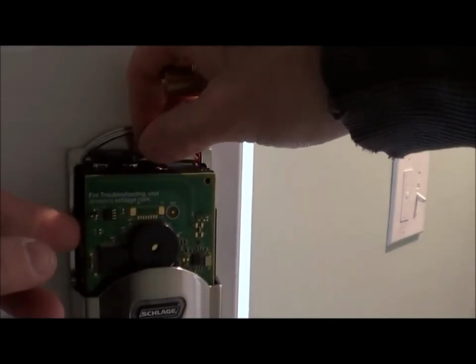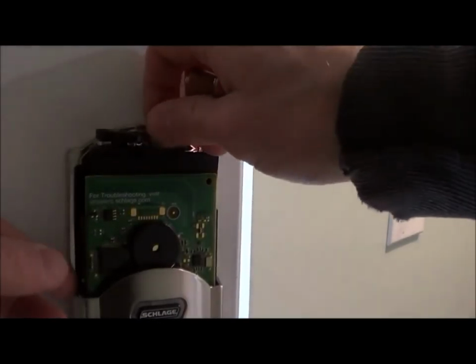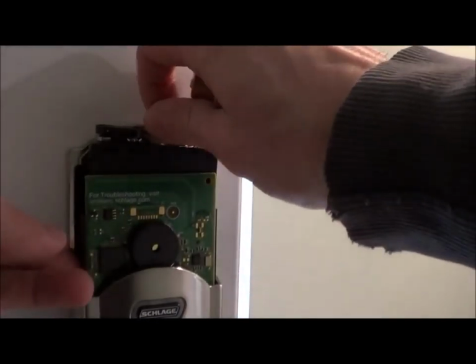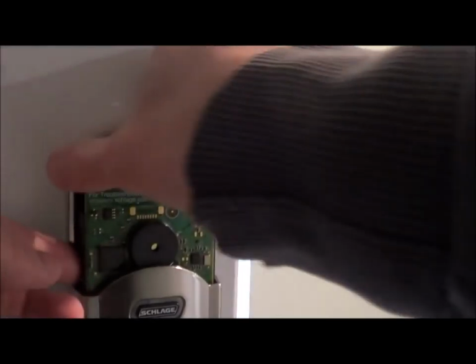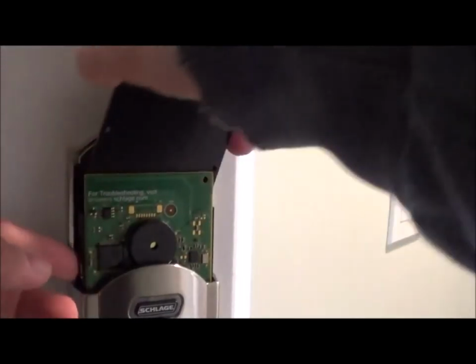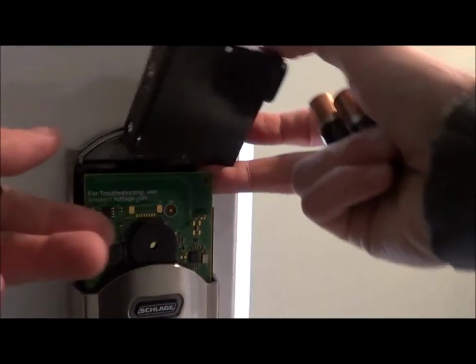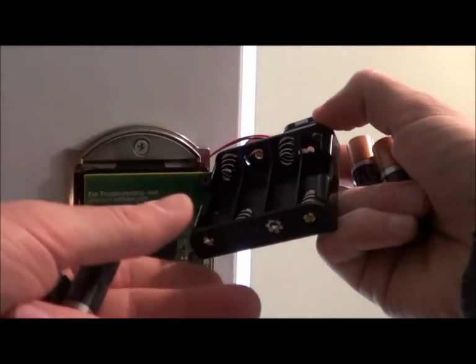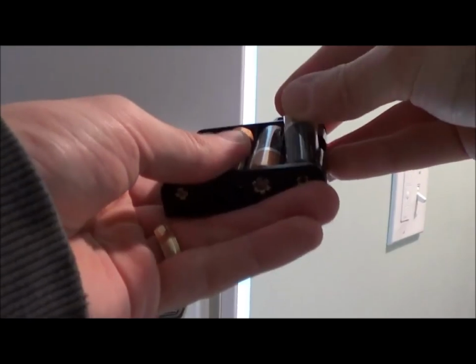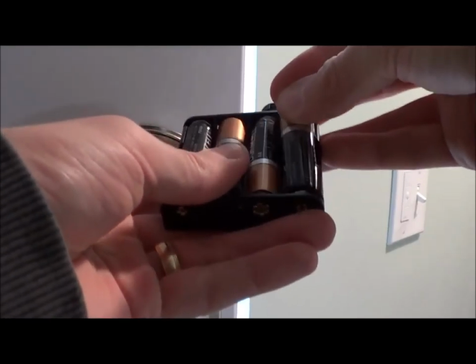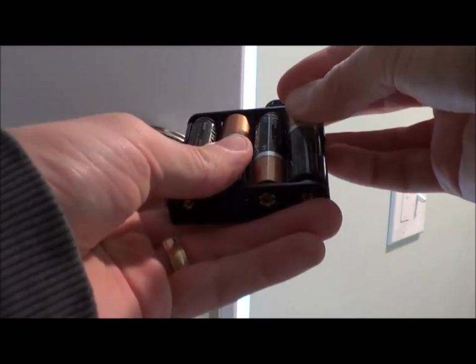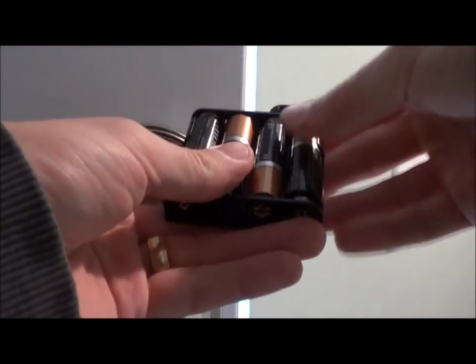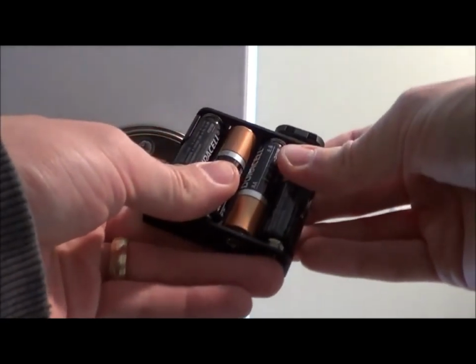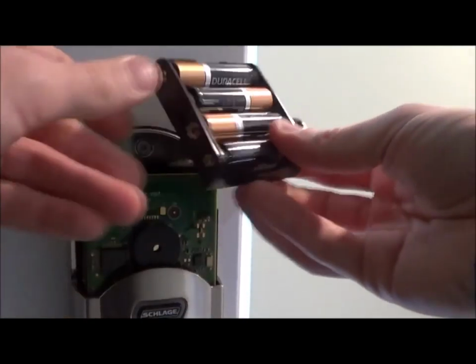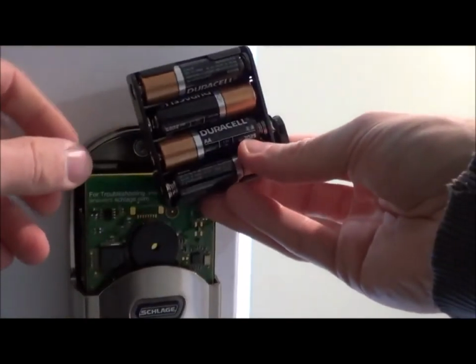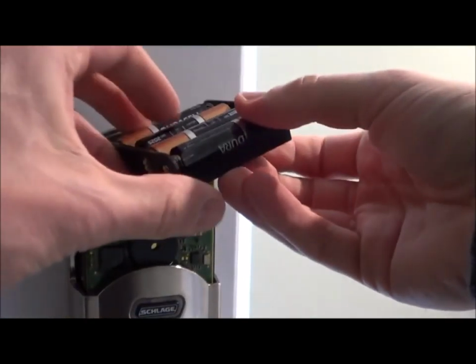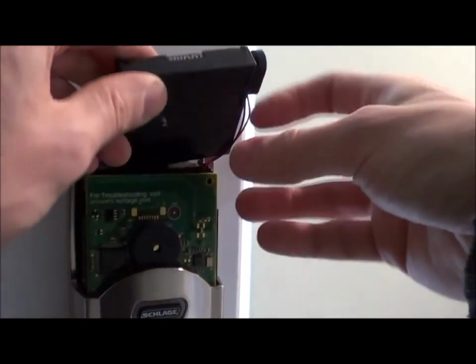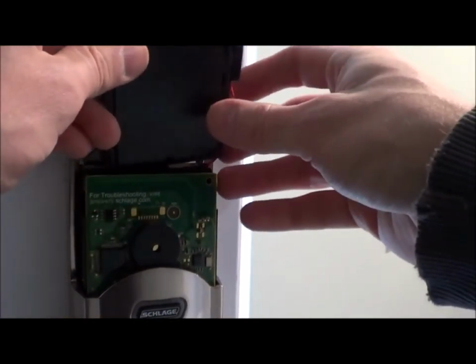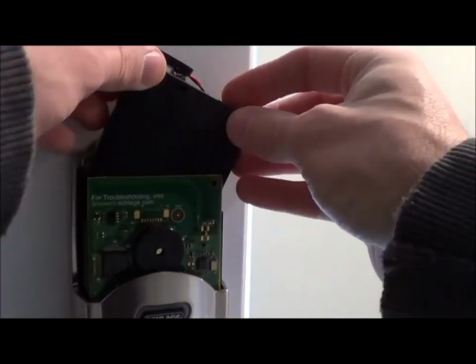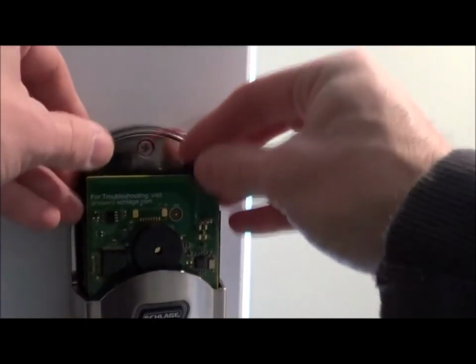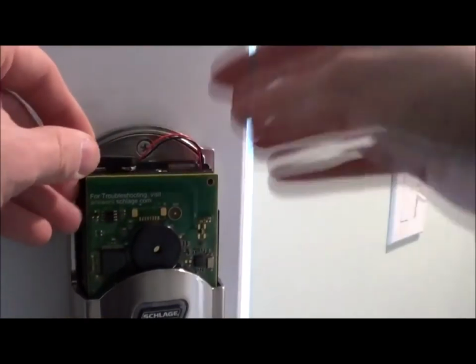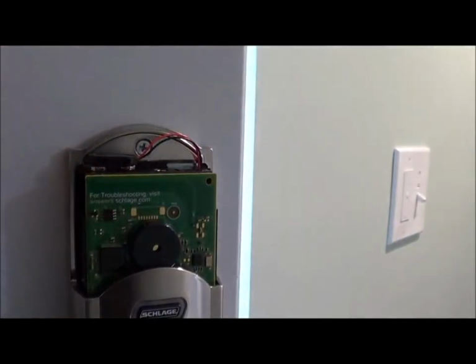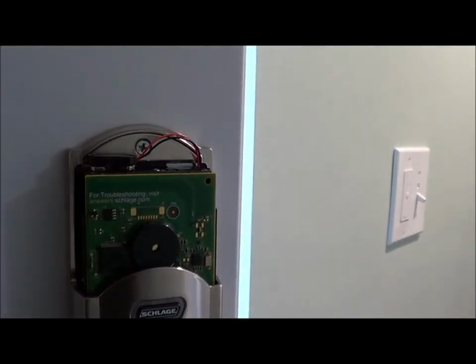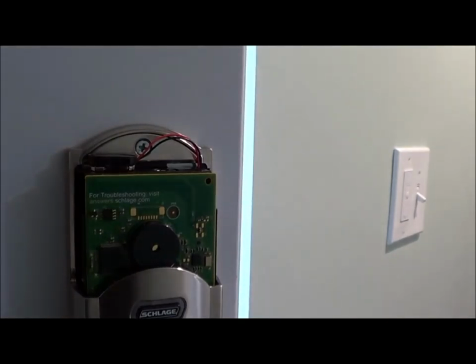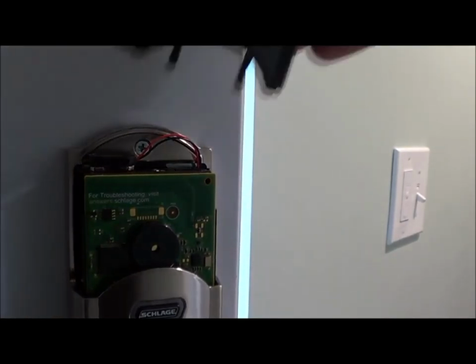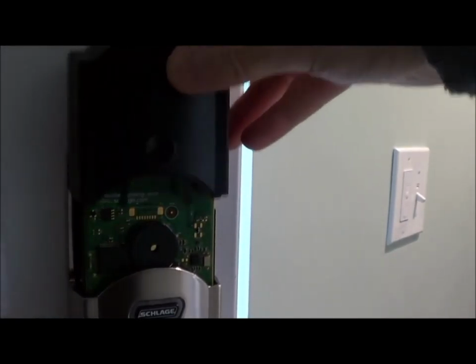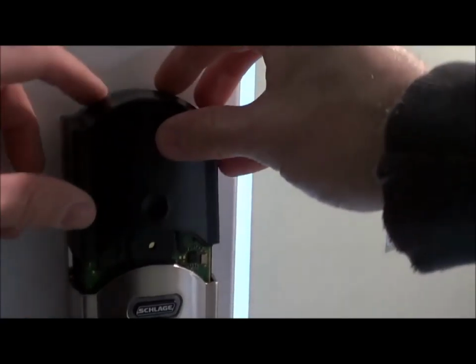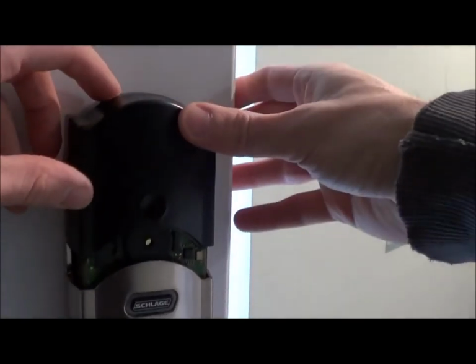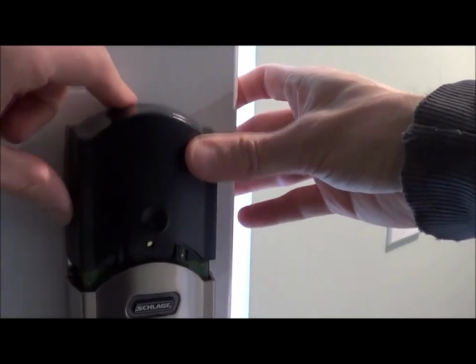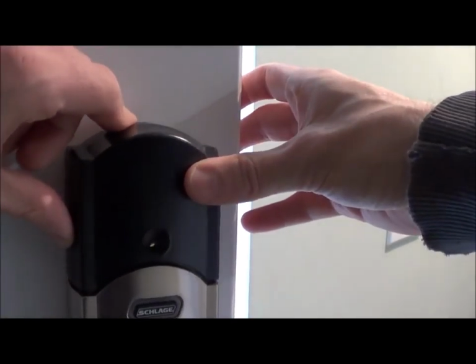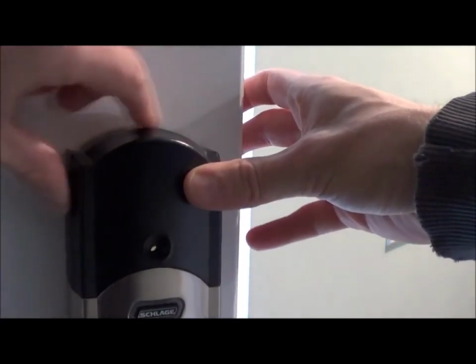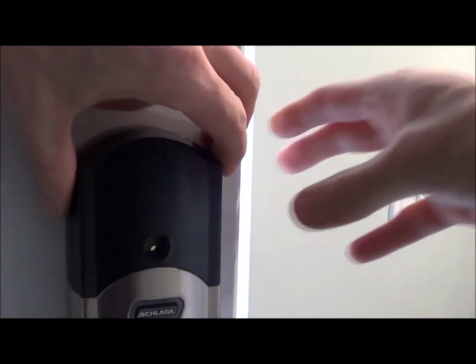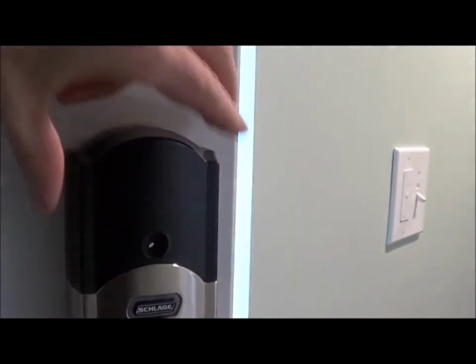The medium screw goes here and the very tiny screw goes up here. Next remove the battery pack and put in the batteries.